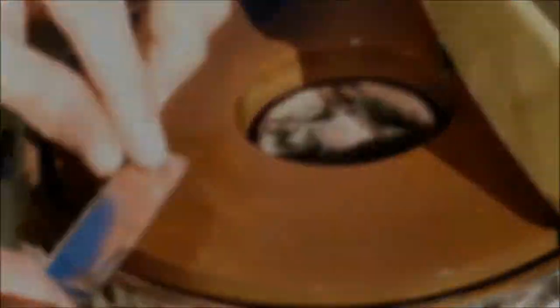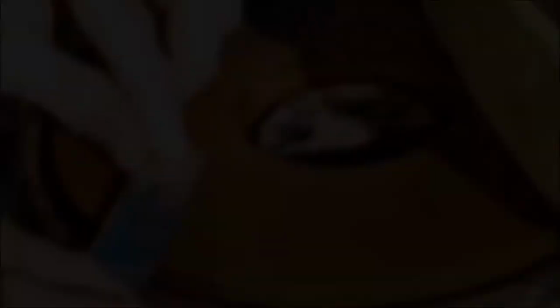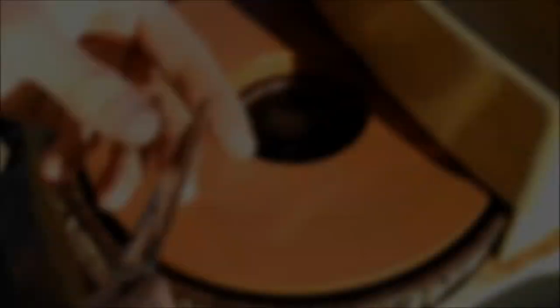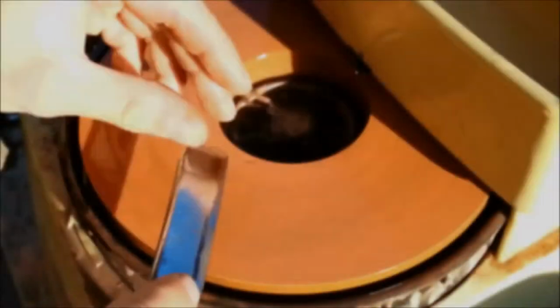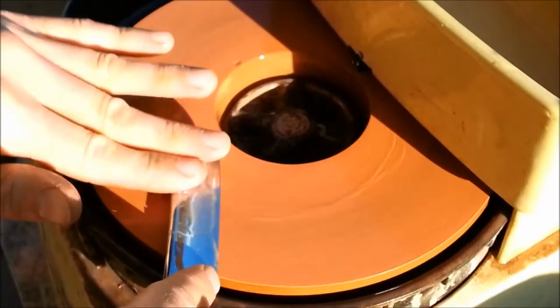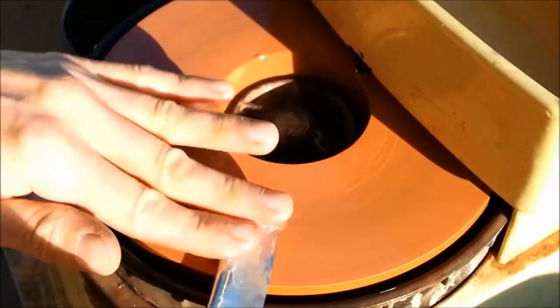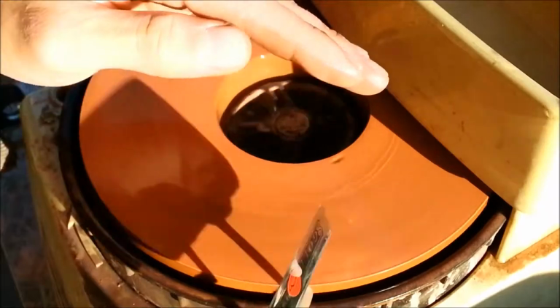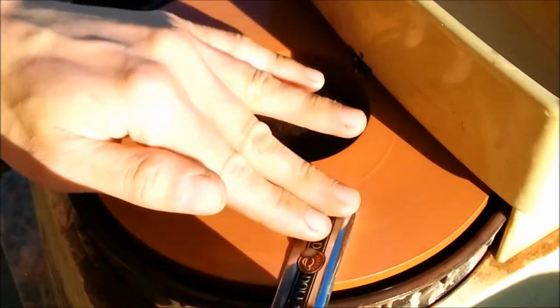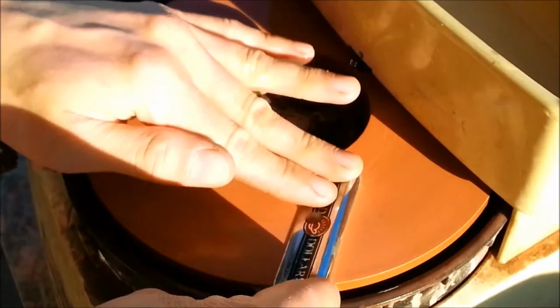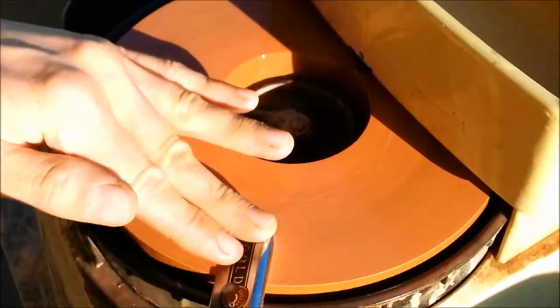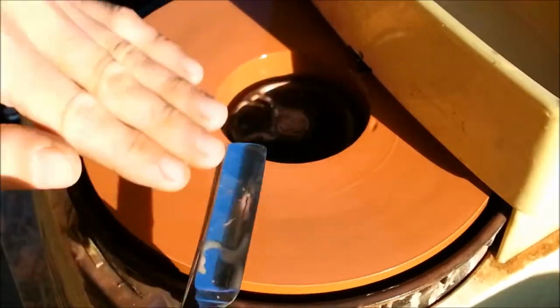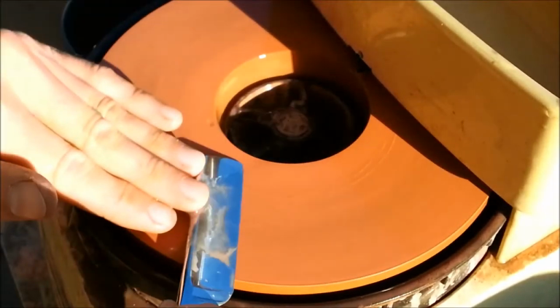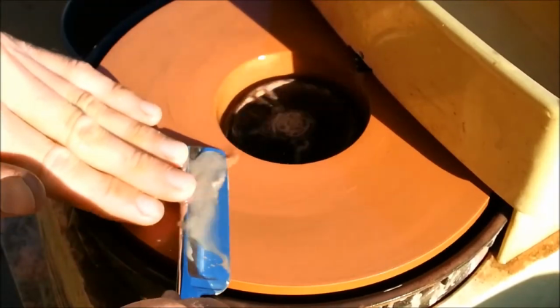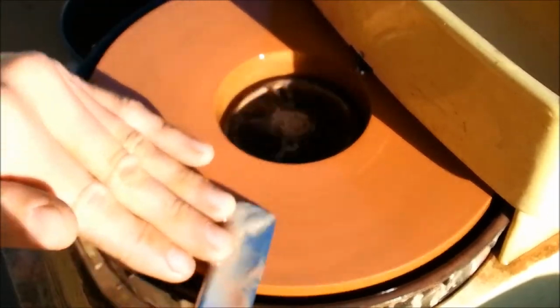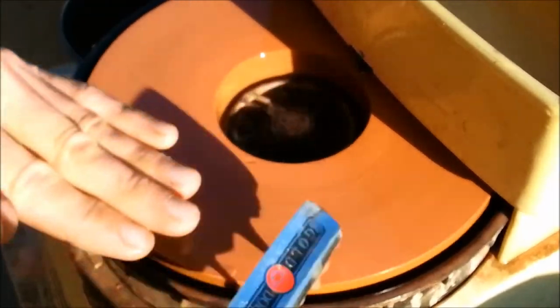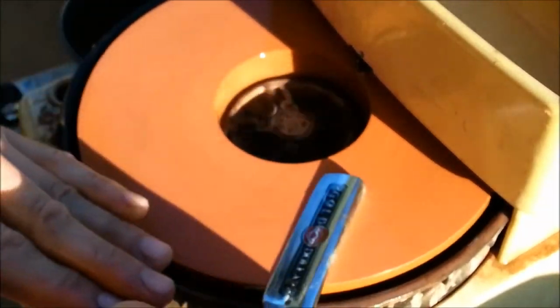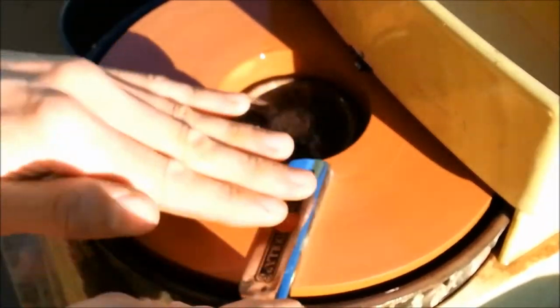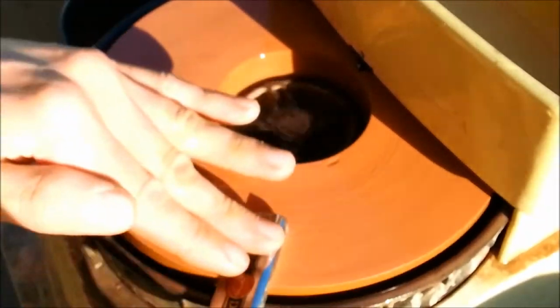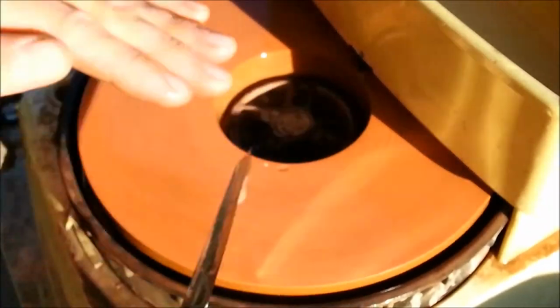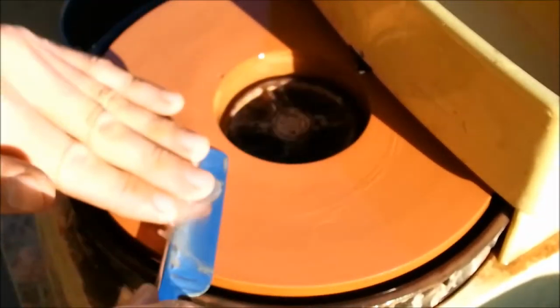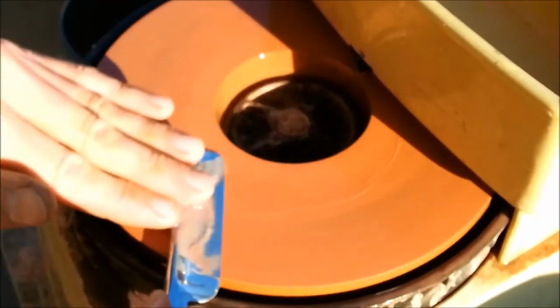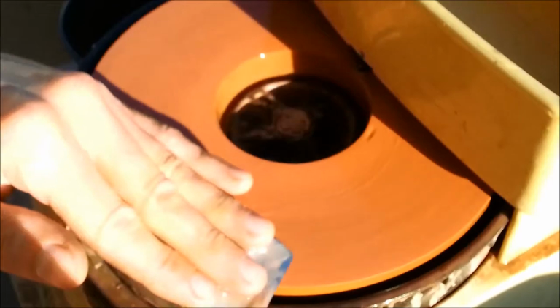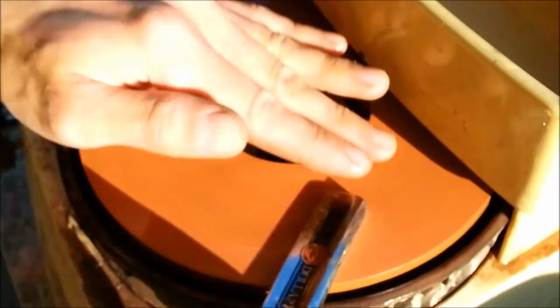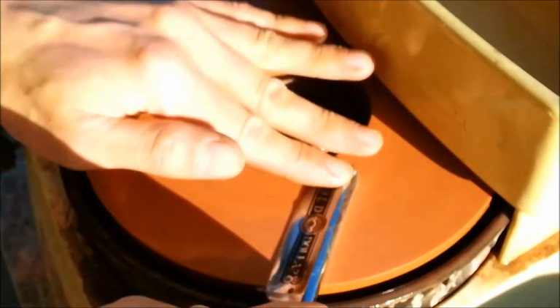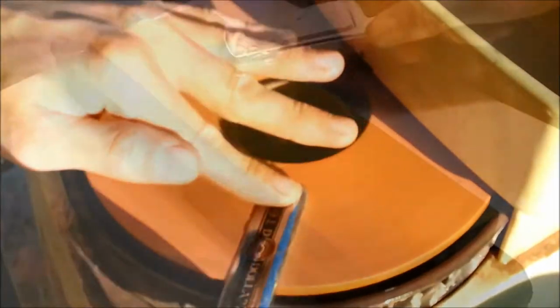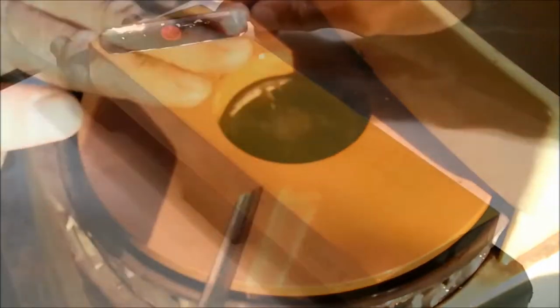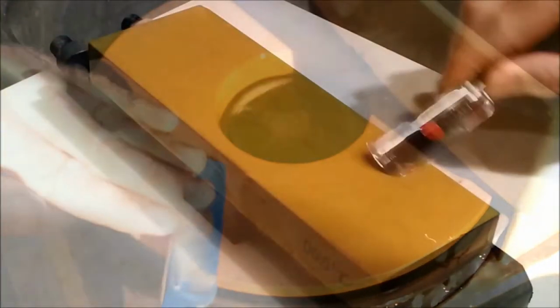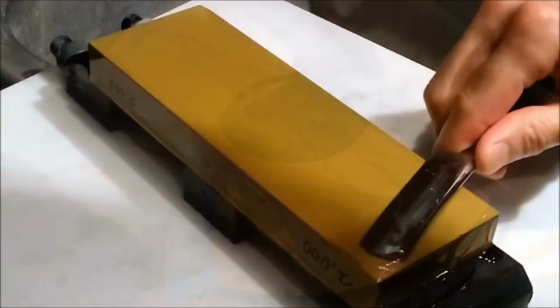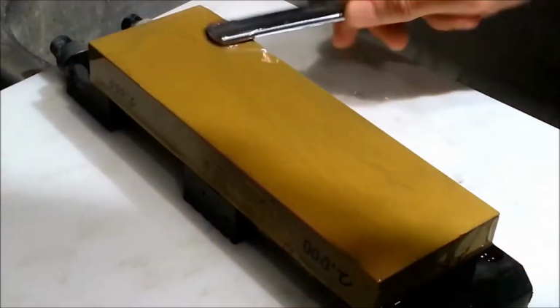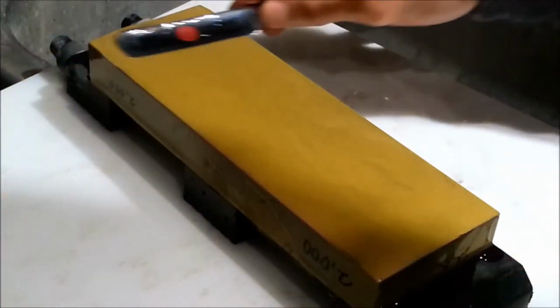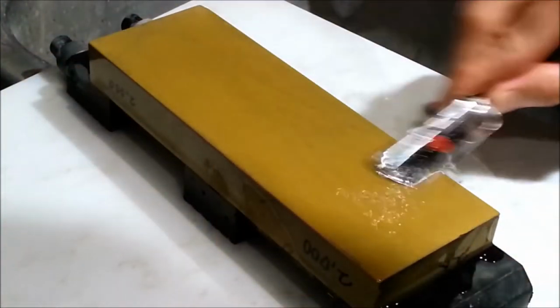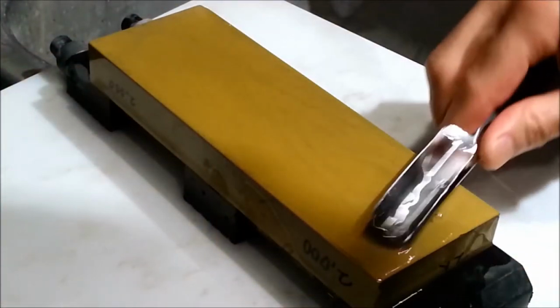At each step in the process, the edge is examined to ensure that it is ready to move on to the next step. After the edge is corrected, the razor is sharpened by hand on water stones.